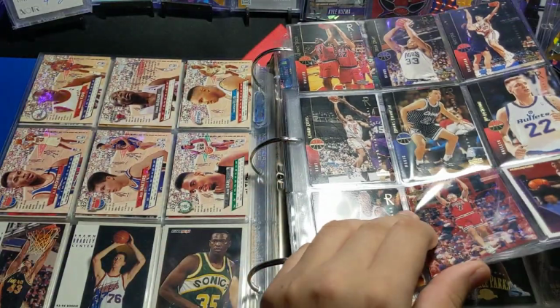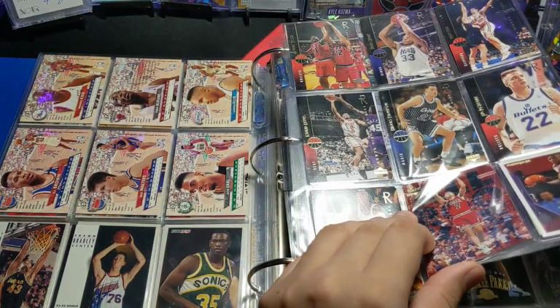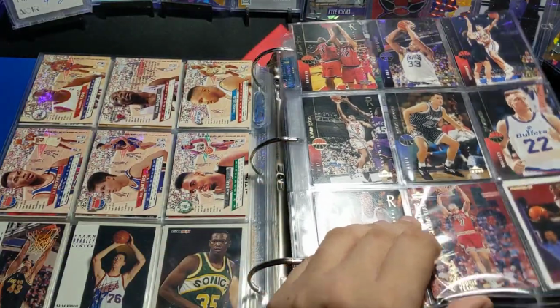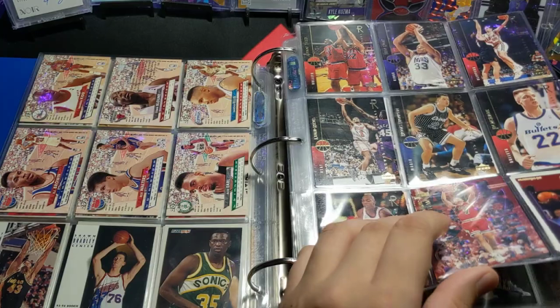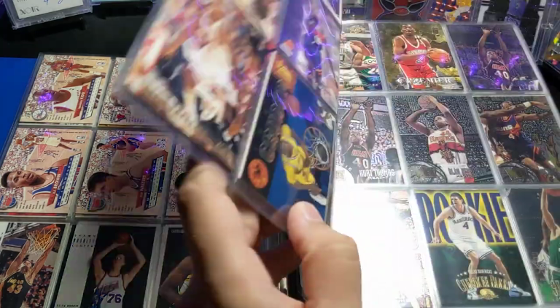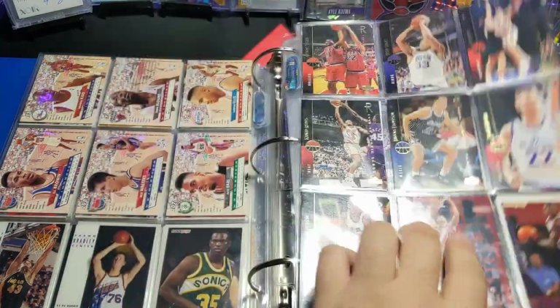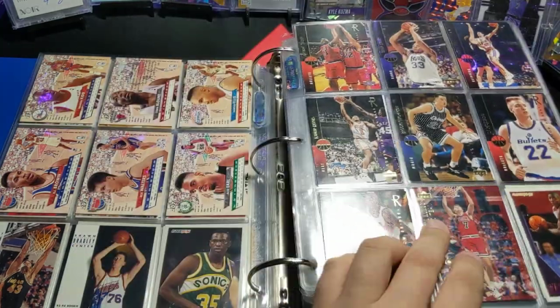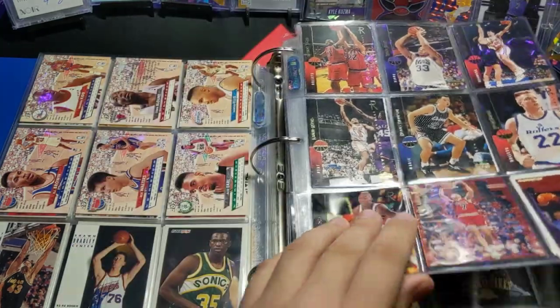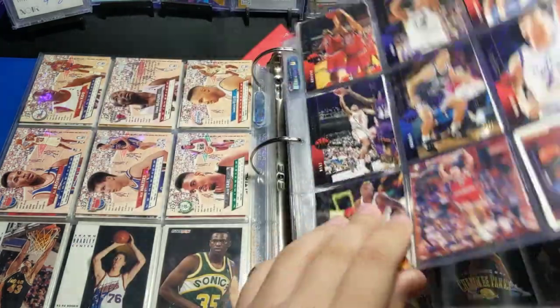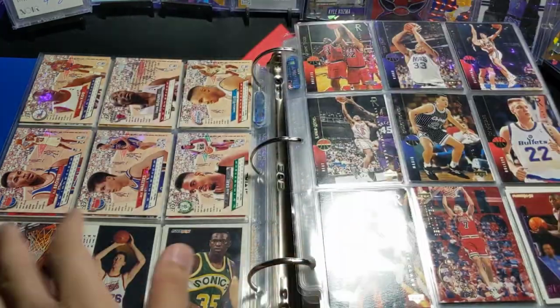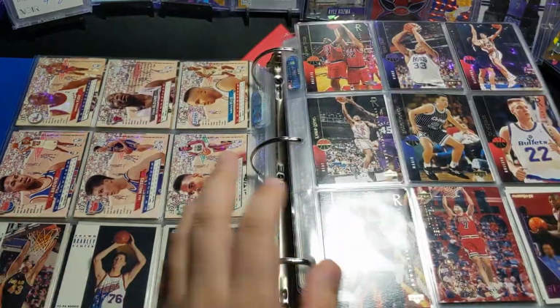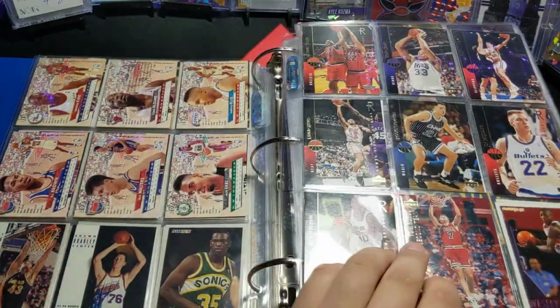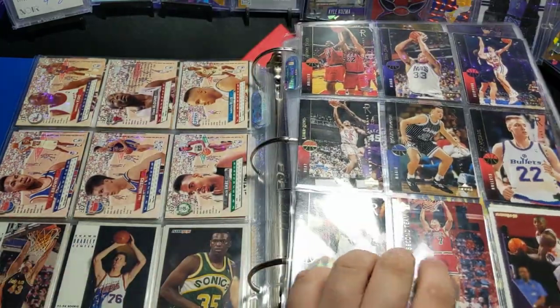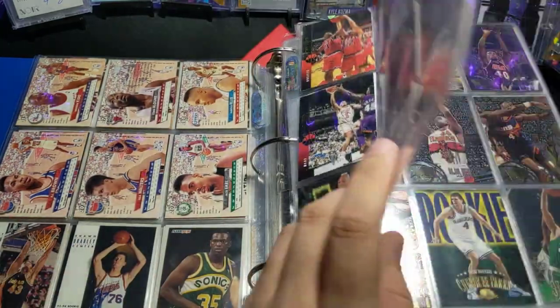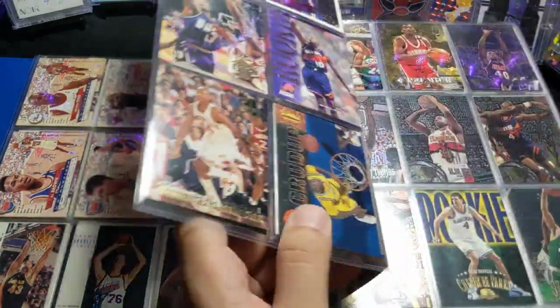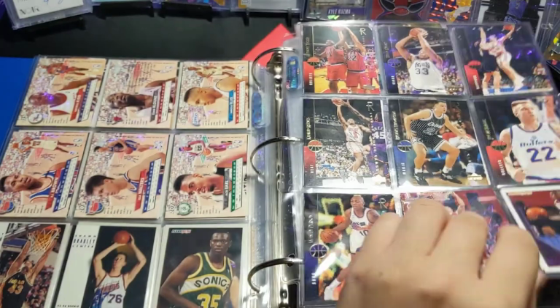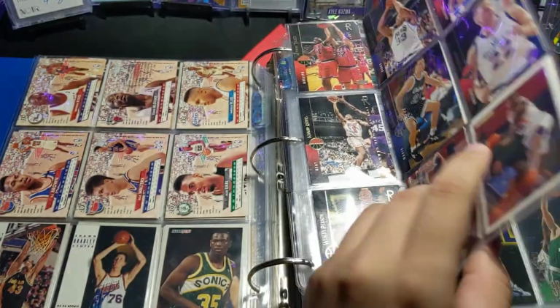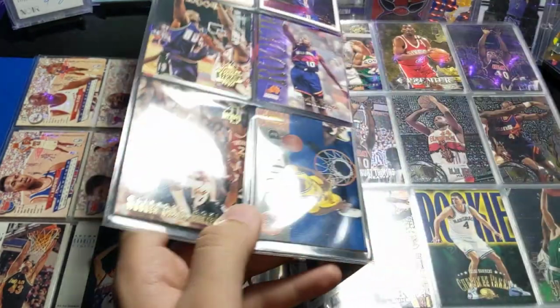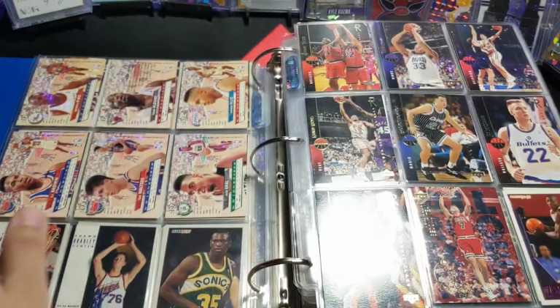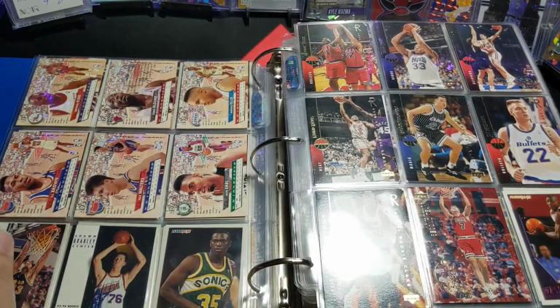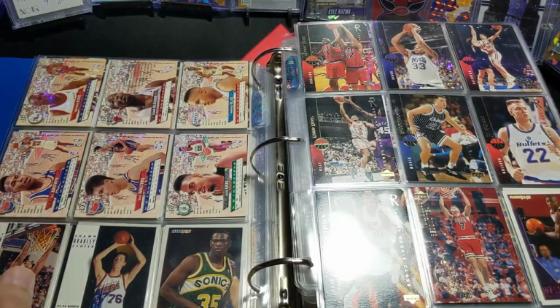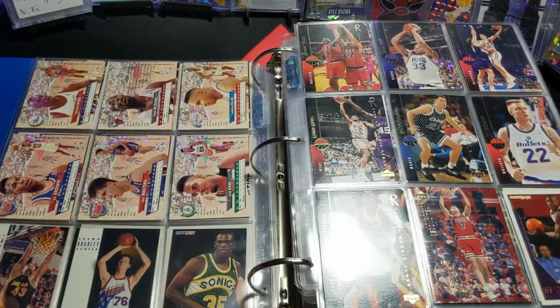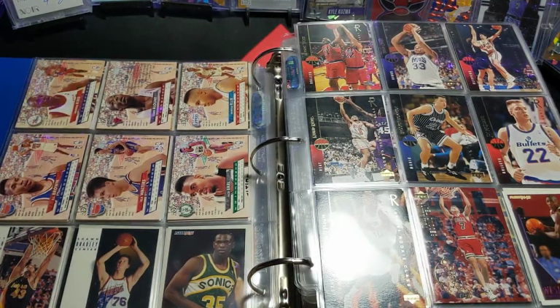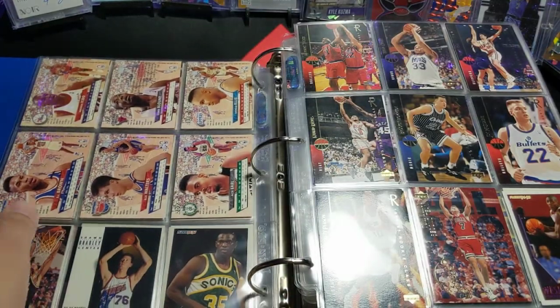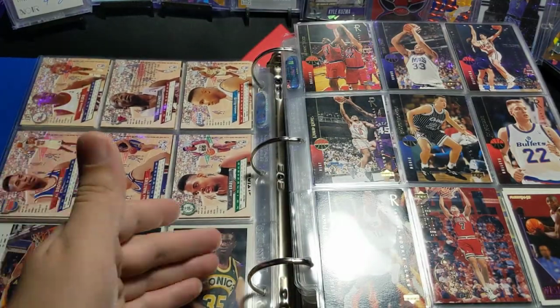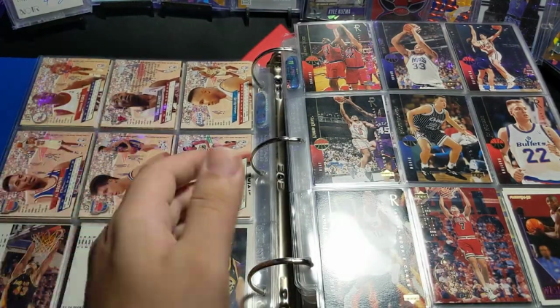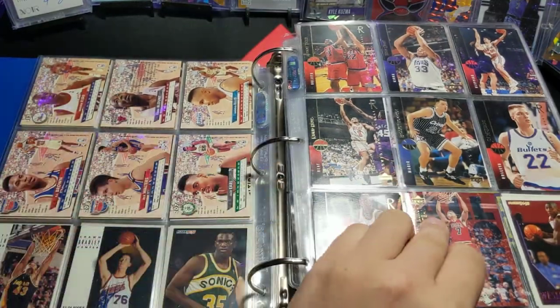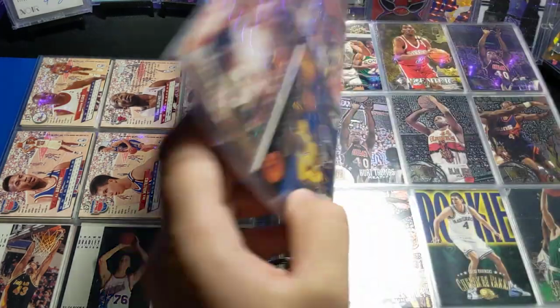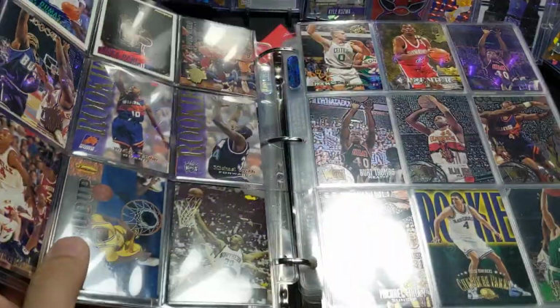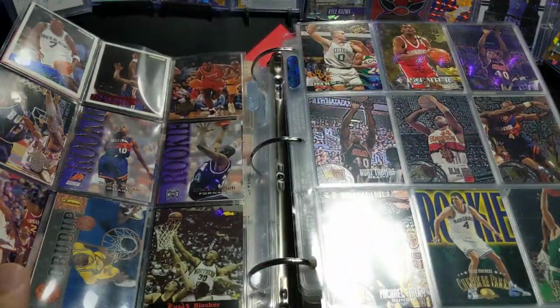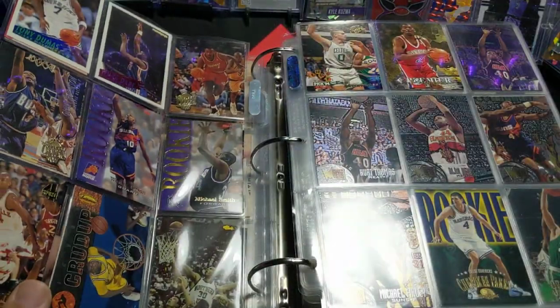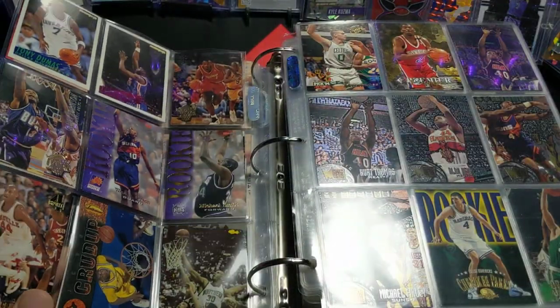I think I should get a larger binder, because I'm going to keep adding to here and it's just not going to close. Also, you want to take care of your cards, because when you close this thing, sometimes if you're not careful, it bends the first cards on the front.